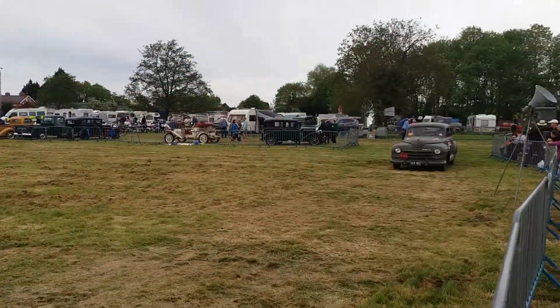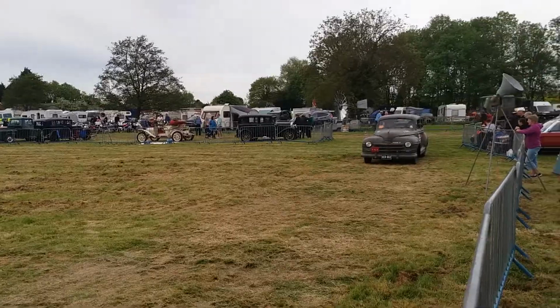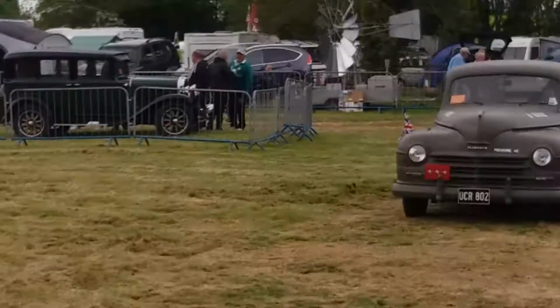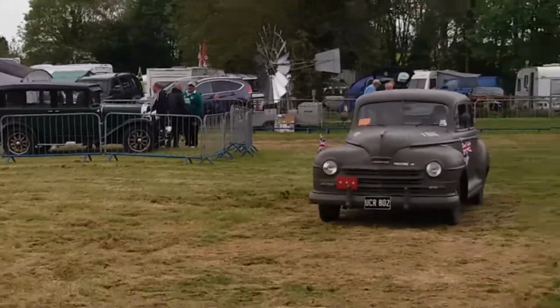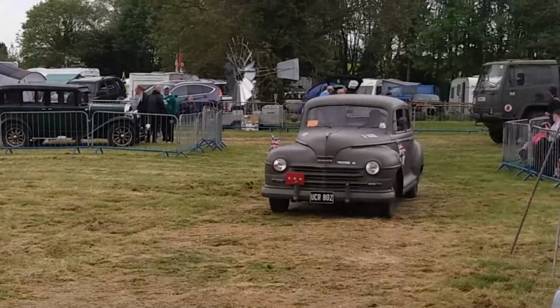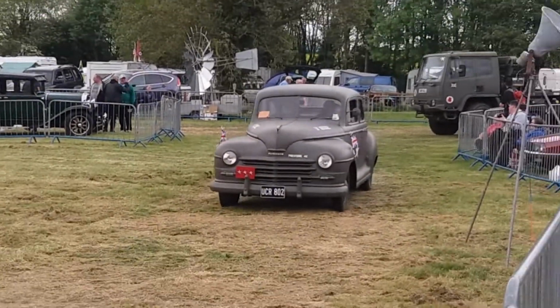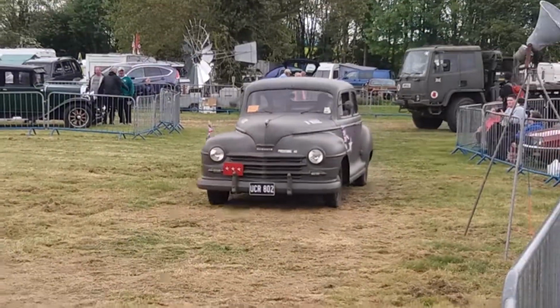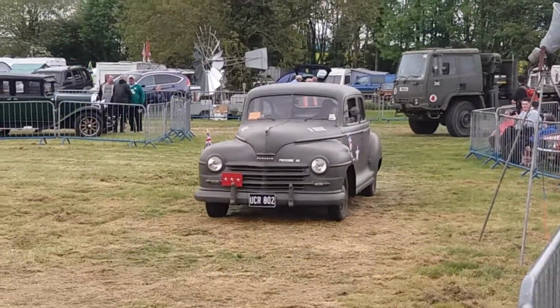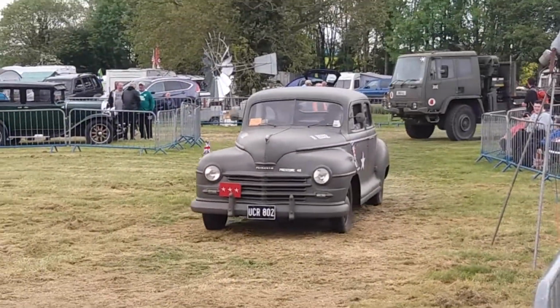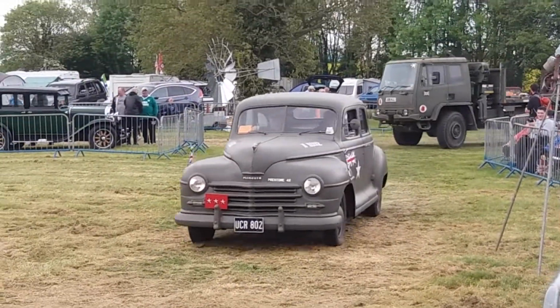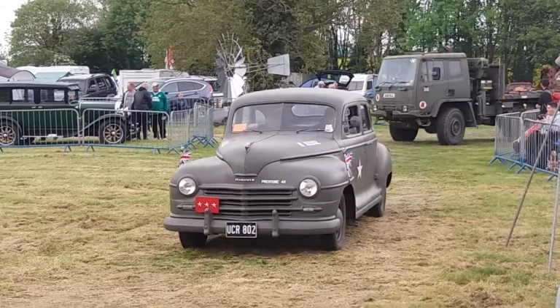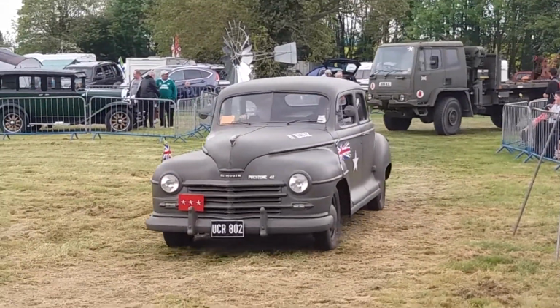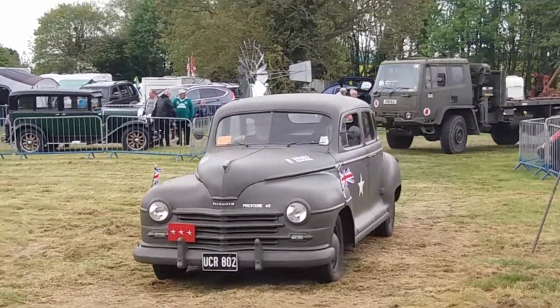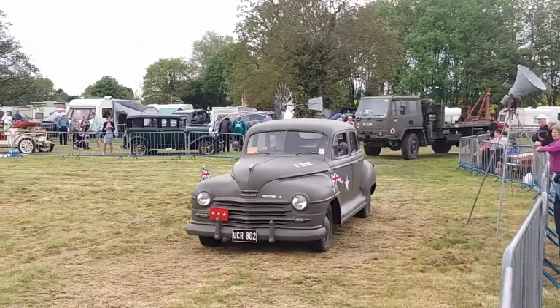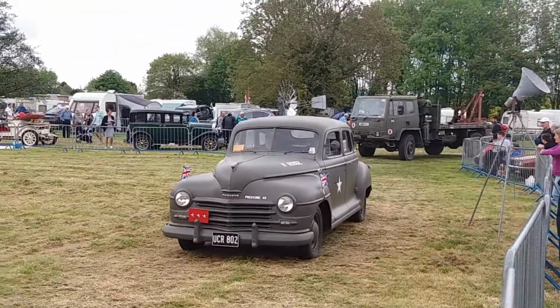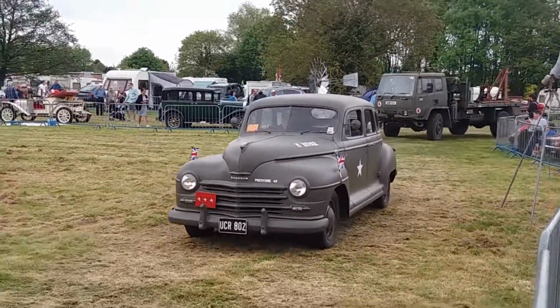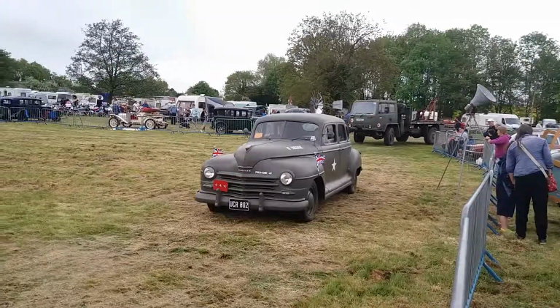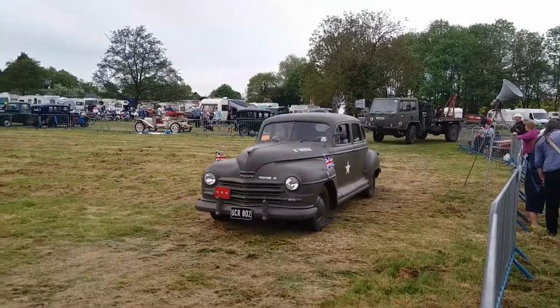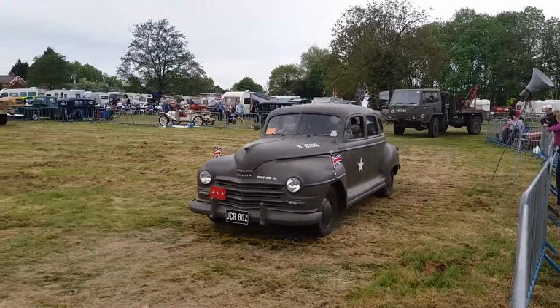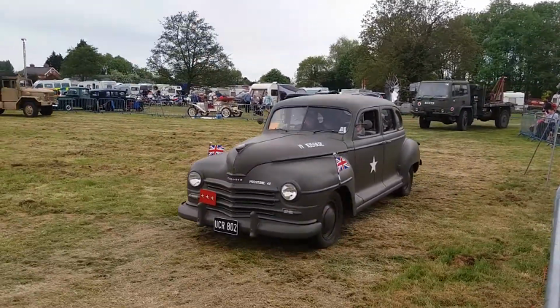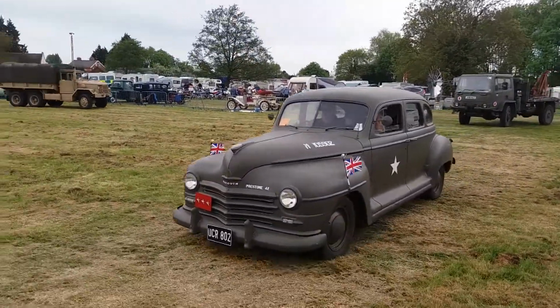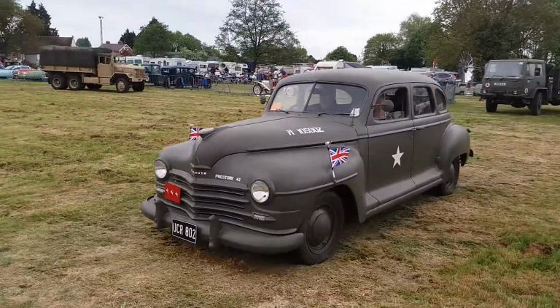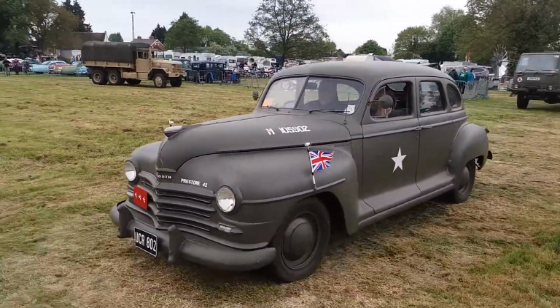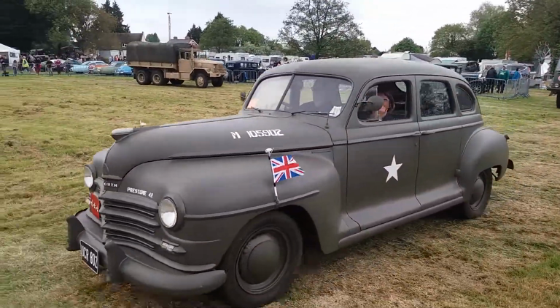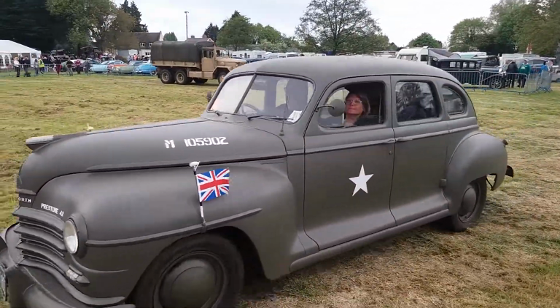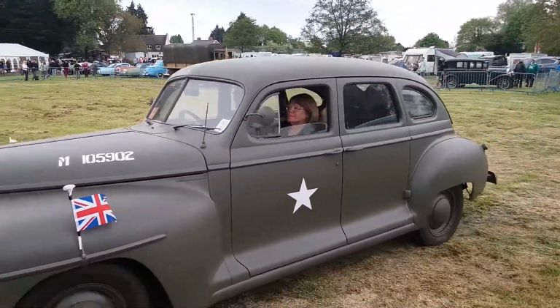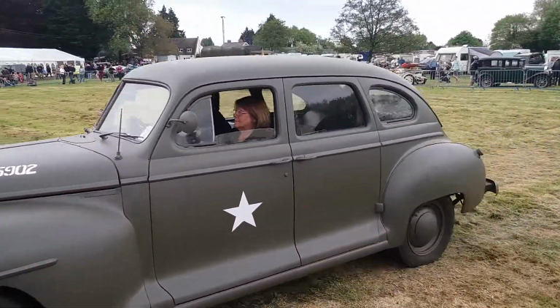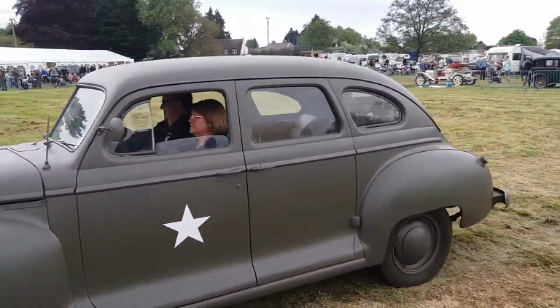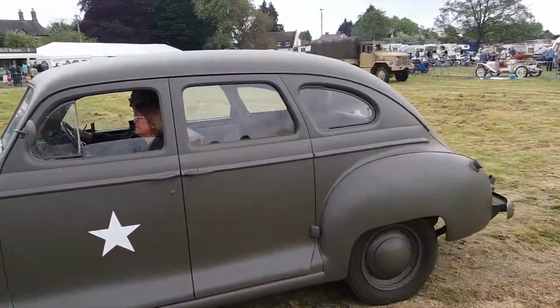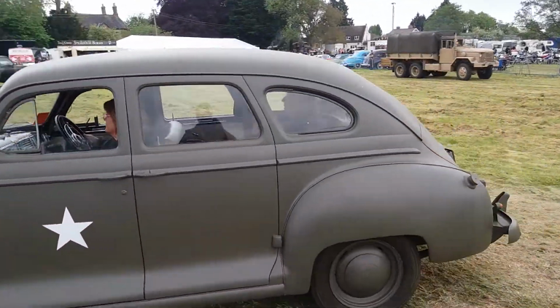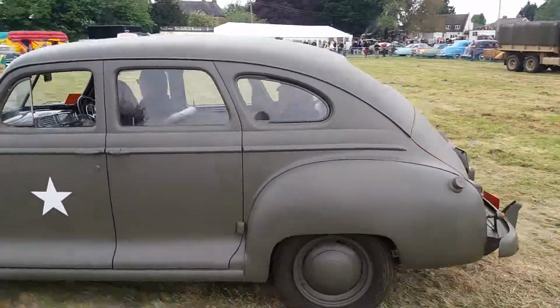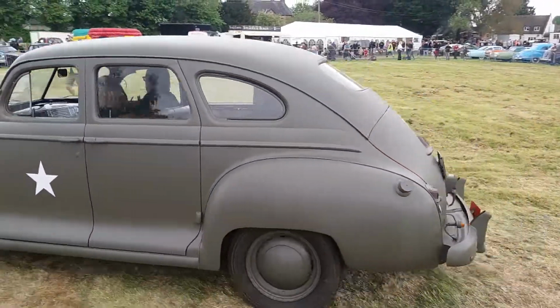Believe it or not, this K5 Blazer, it's got the same engine as the Hummer — I think, if I remember, it's the GM Converse one. This particular car is rather fascinating.